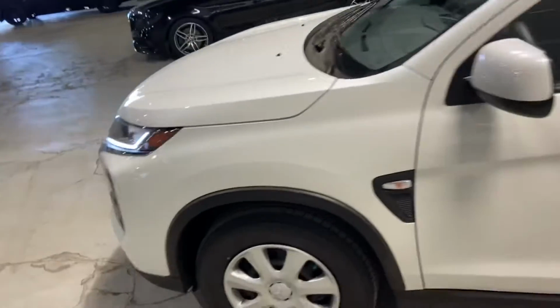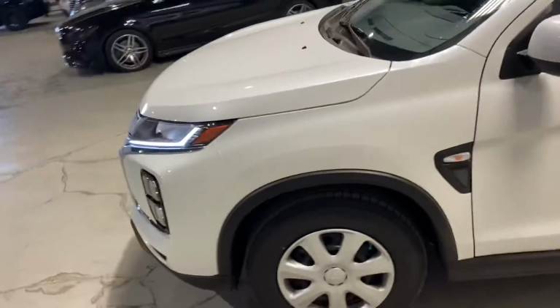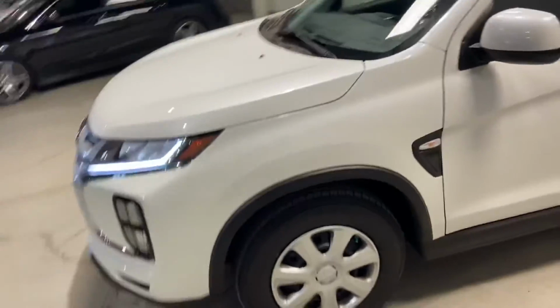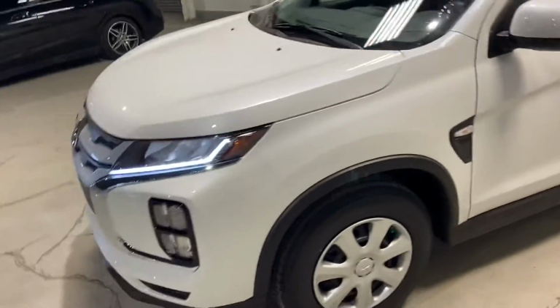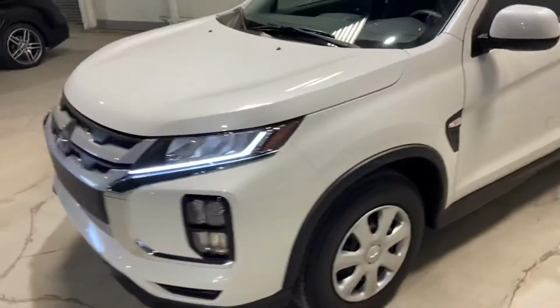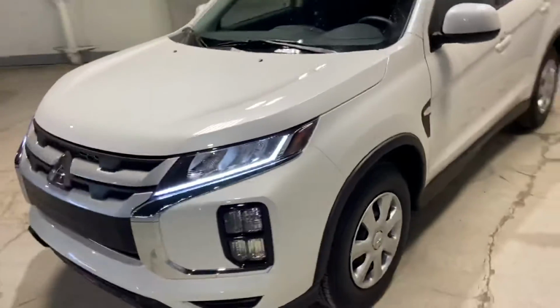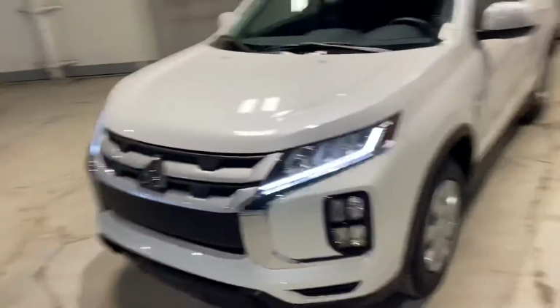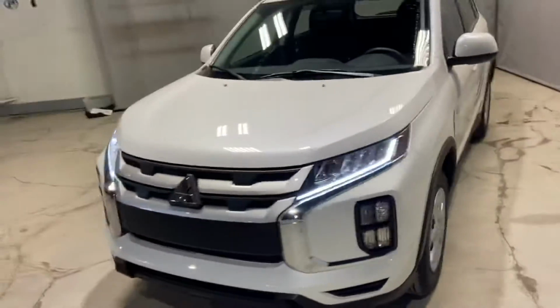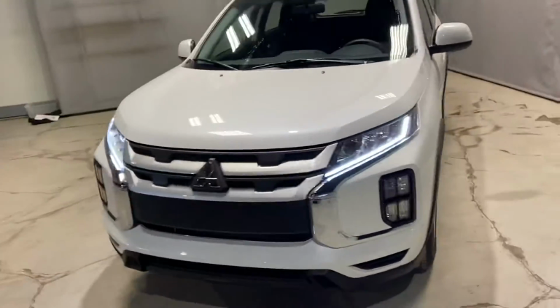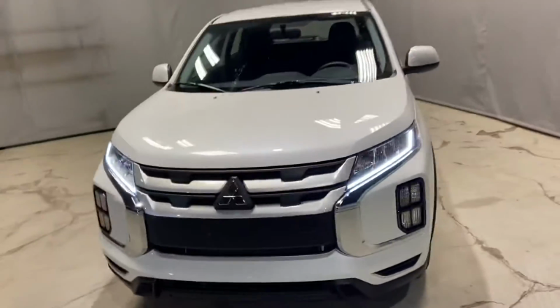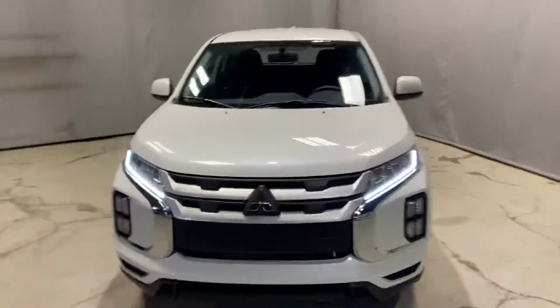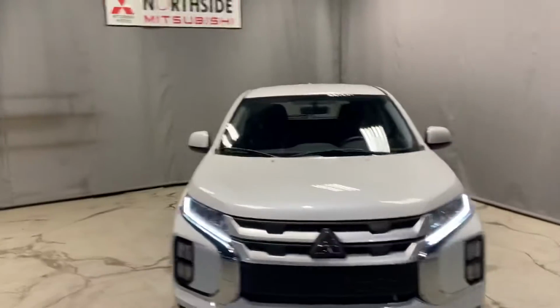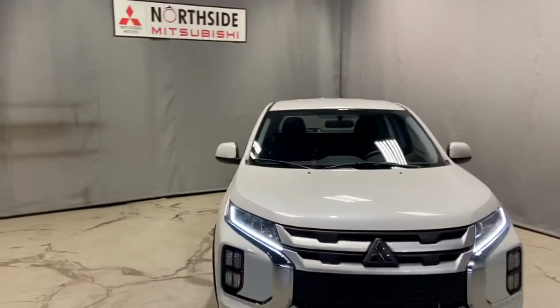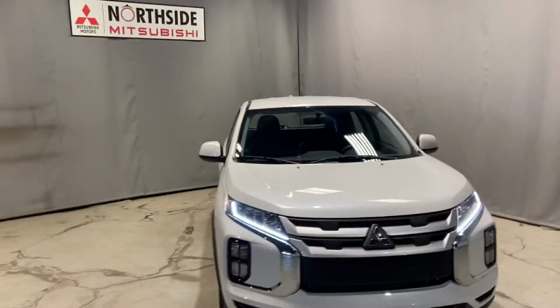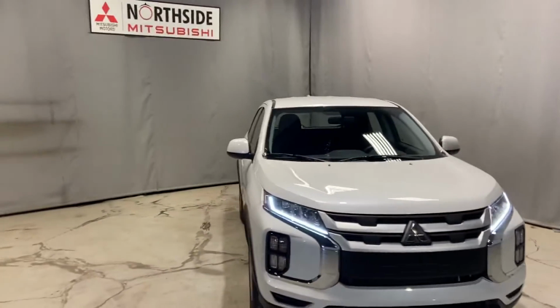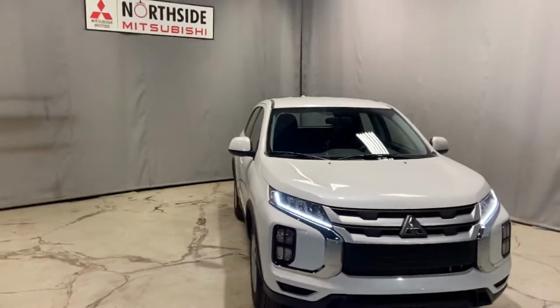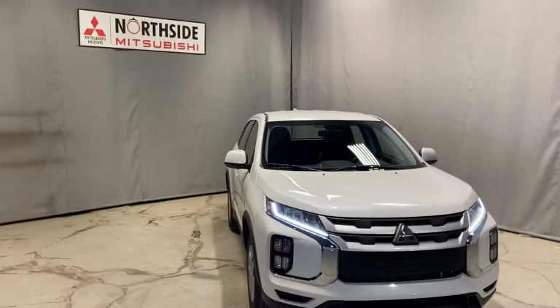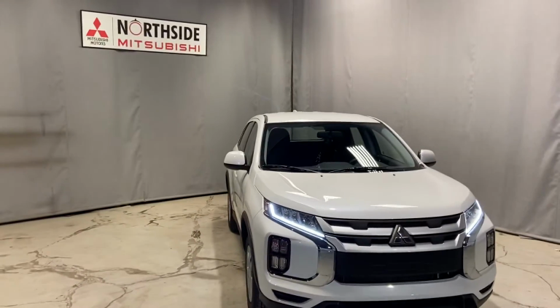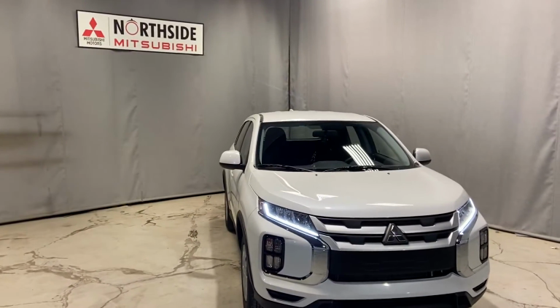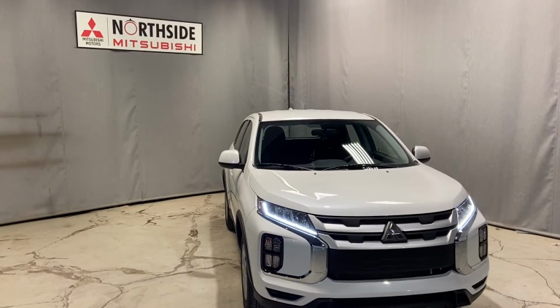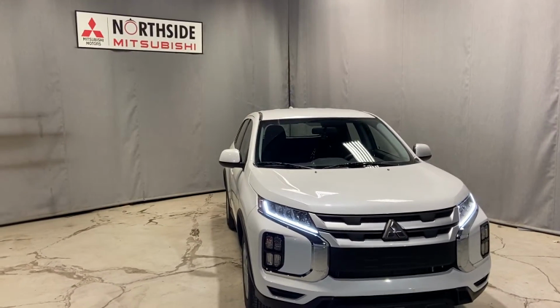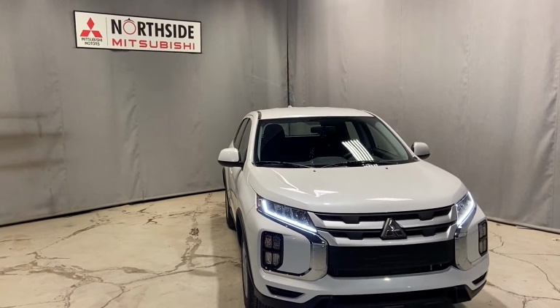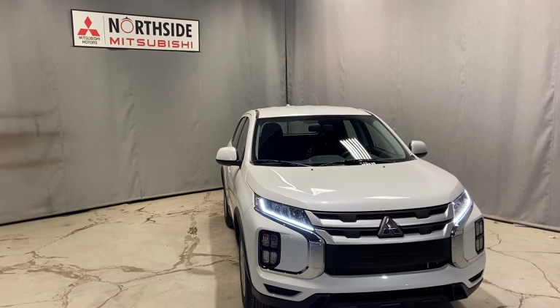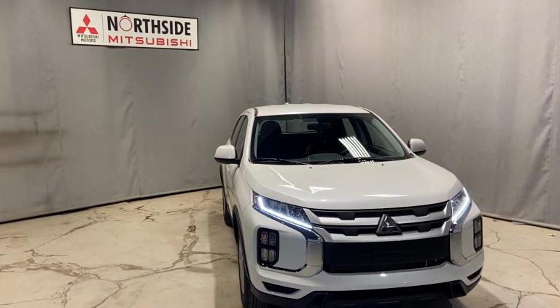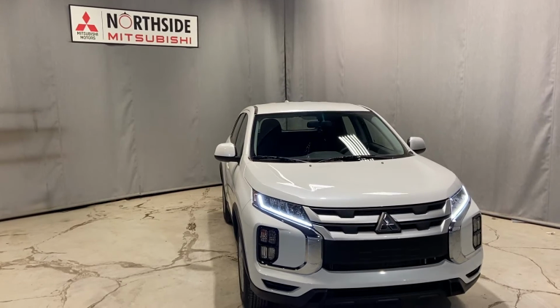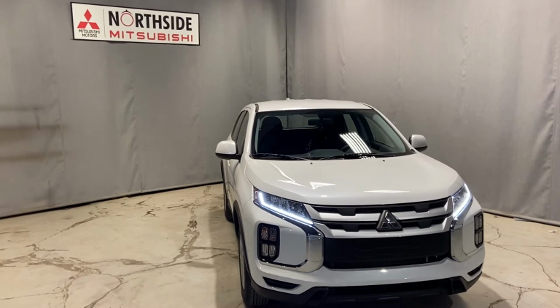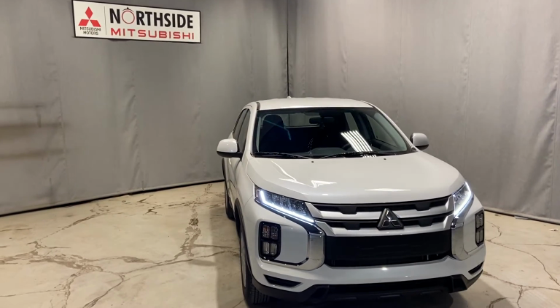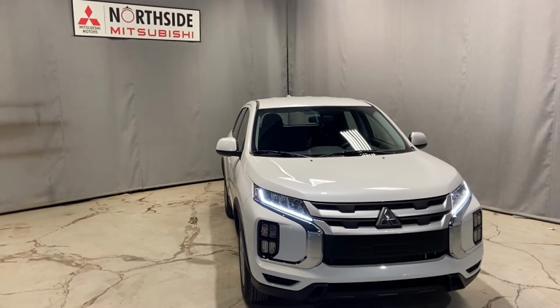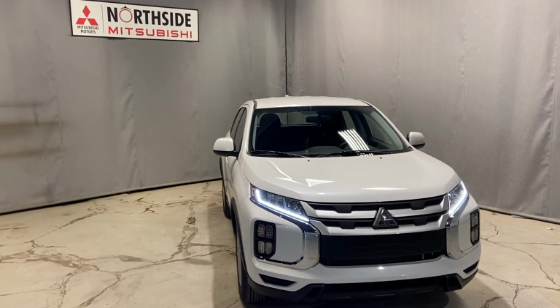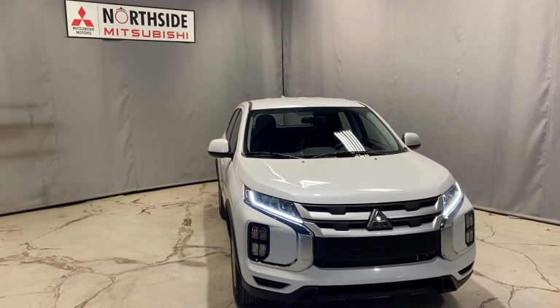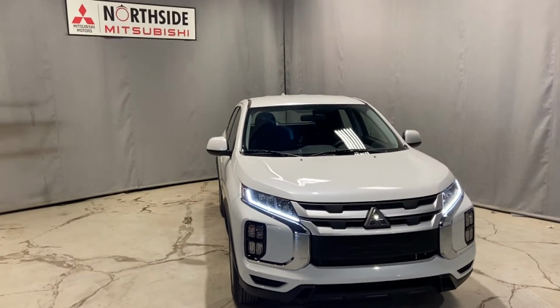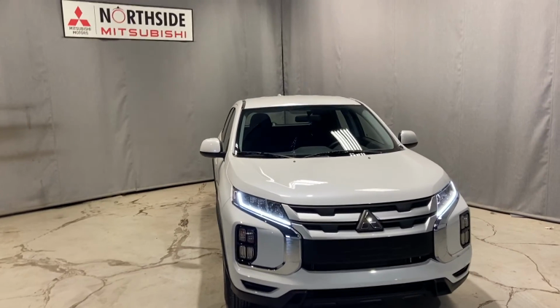Again, my name is Mark Thomas here from Northside Mitsubishi, Edmonton. I wanted to give you a better look at our 2021 Mitsubishi RVR. If you have any more questions at all, please give me a call at 780-479-5700. Thank you so much for watching.